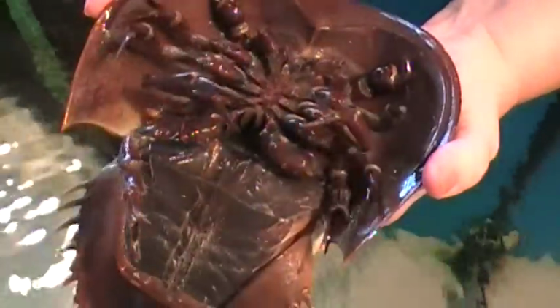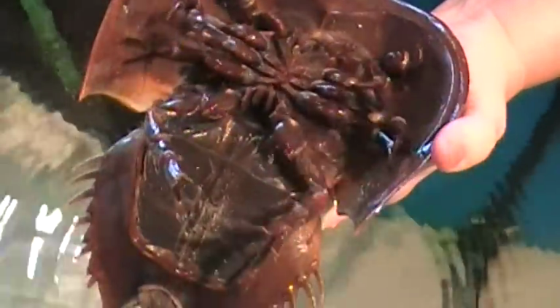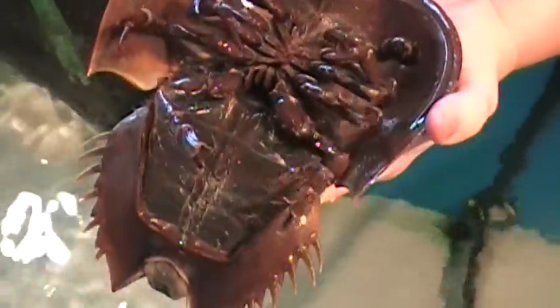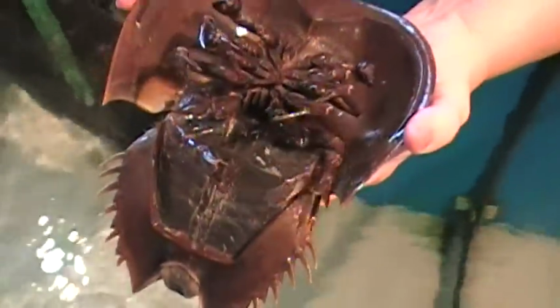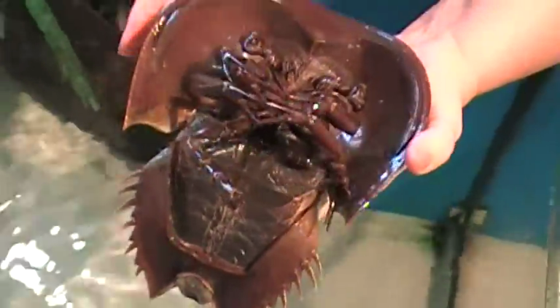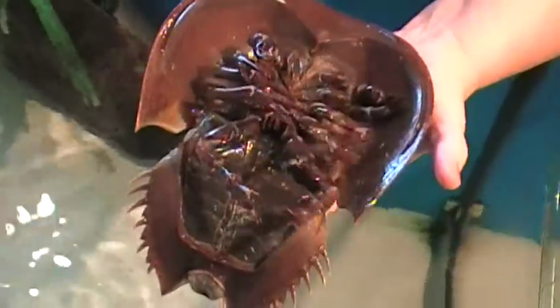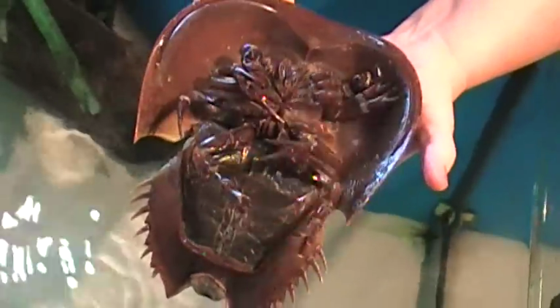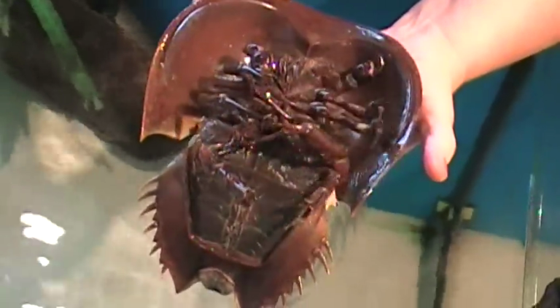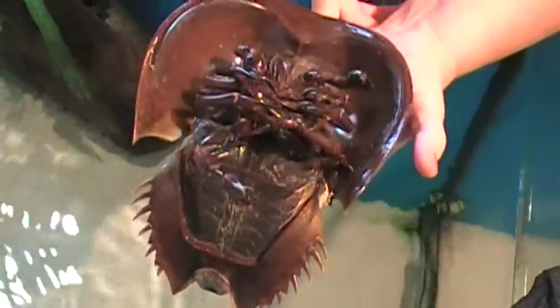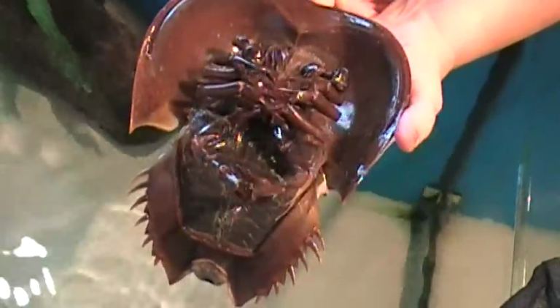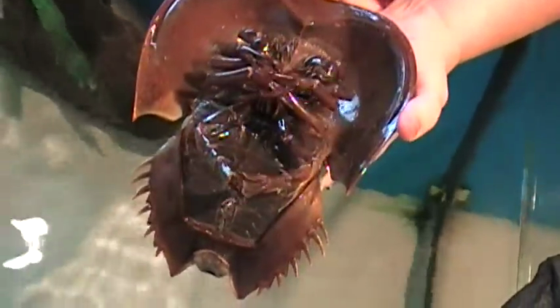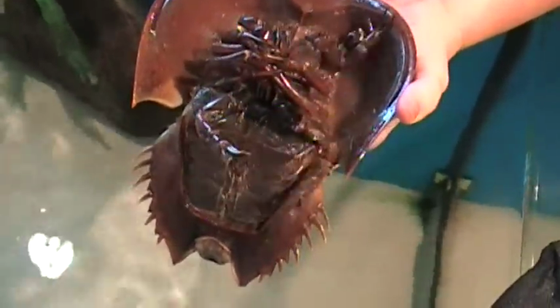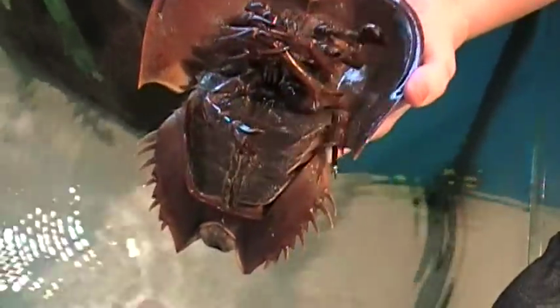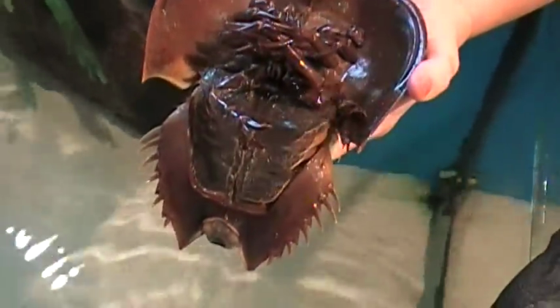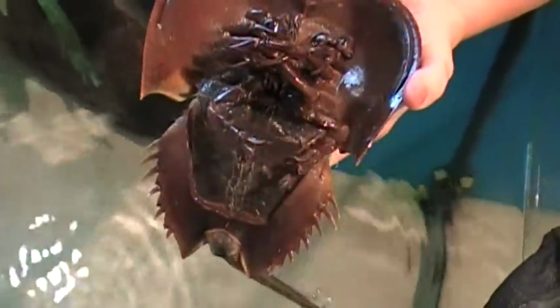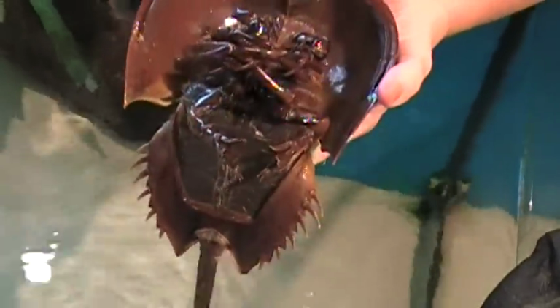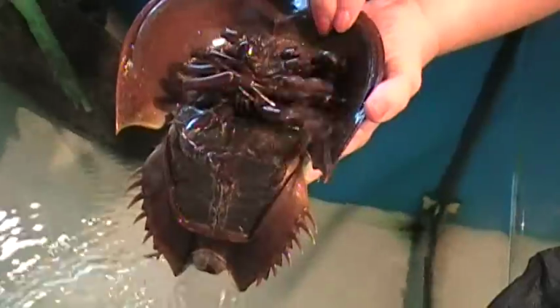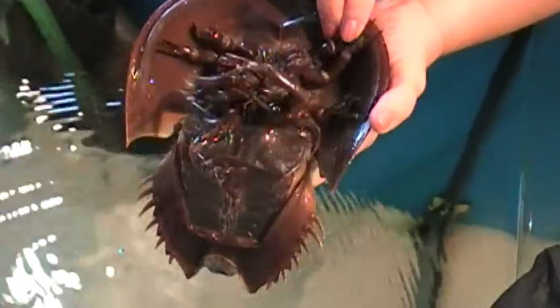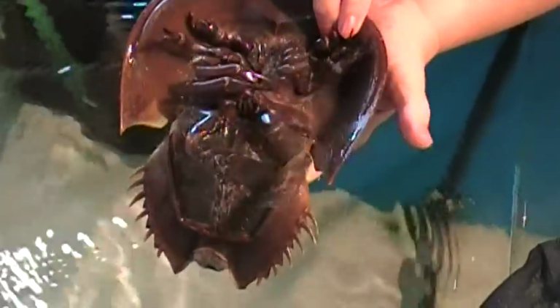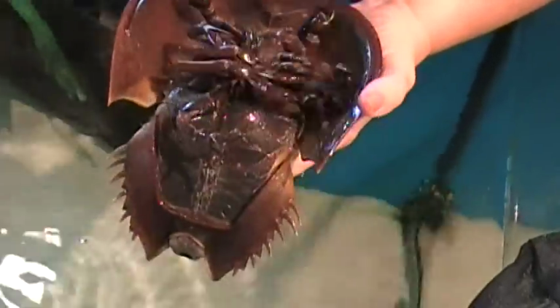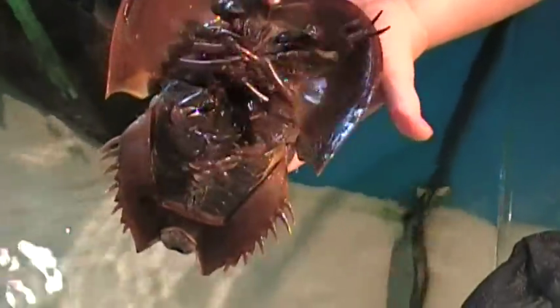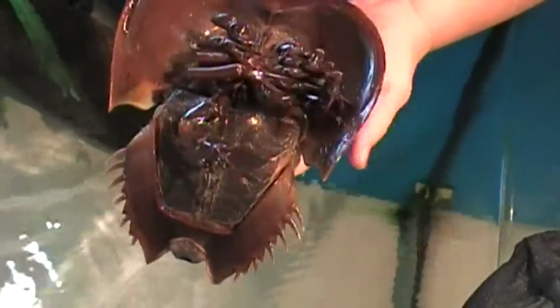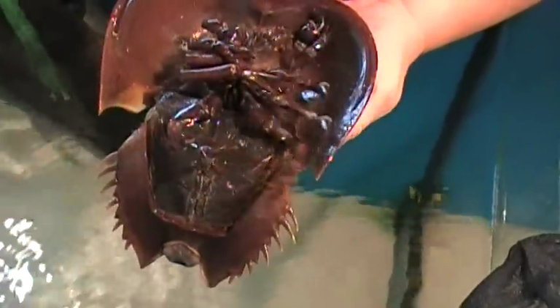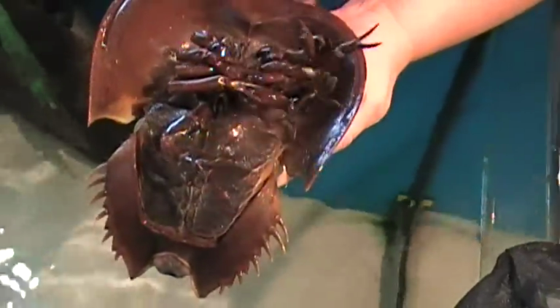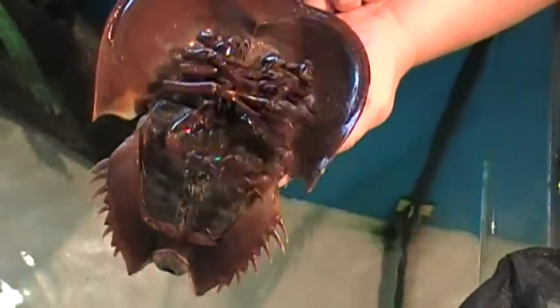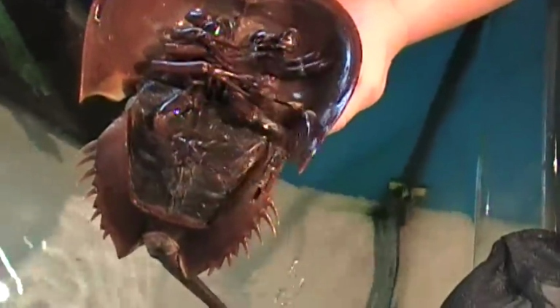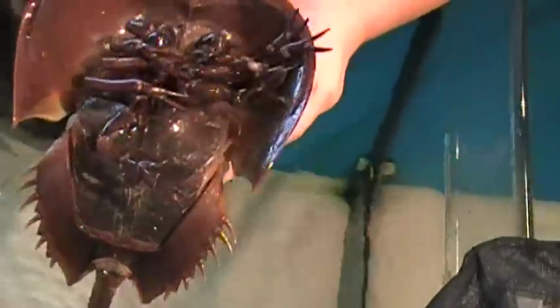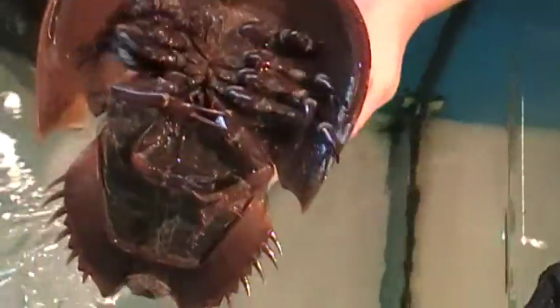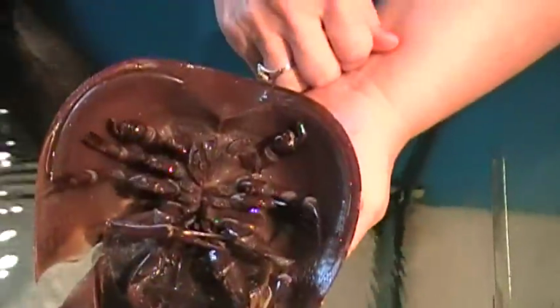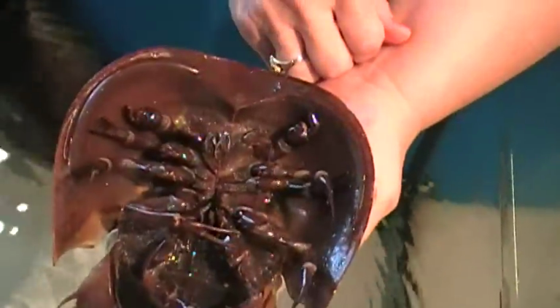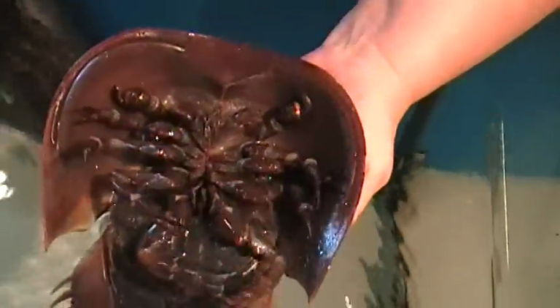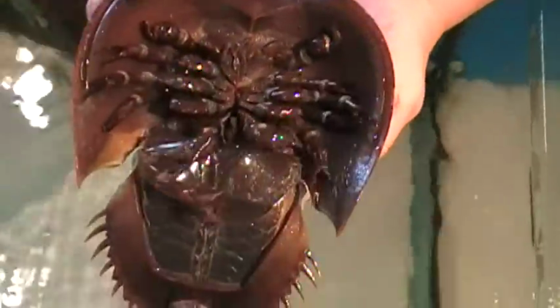And you can see how their color is copper, blue oriented. They actually withdraw the blood from them for a medical procedure.